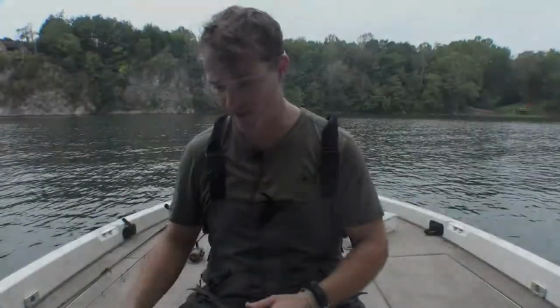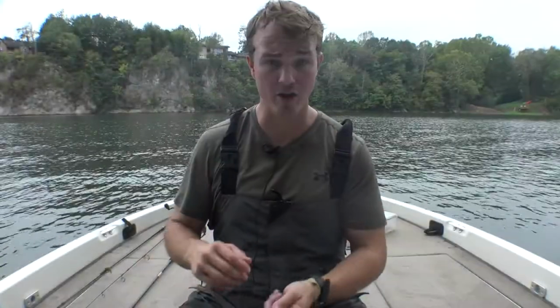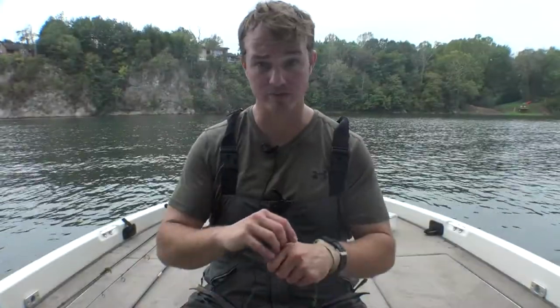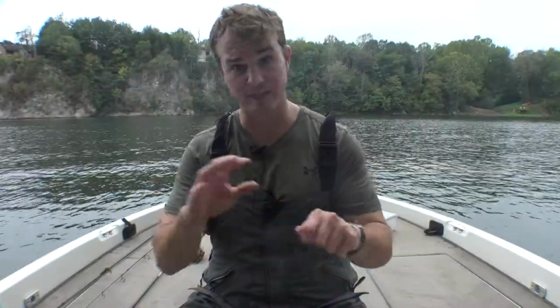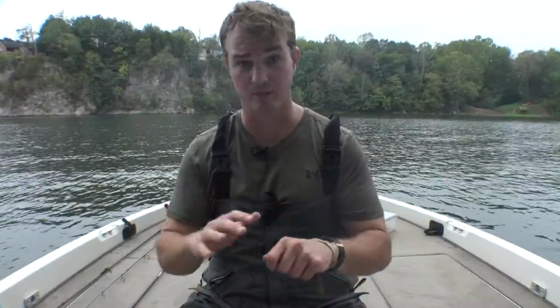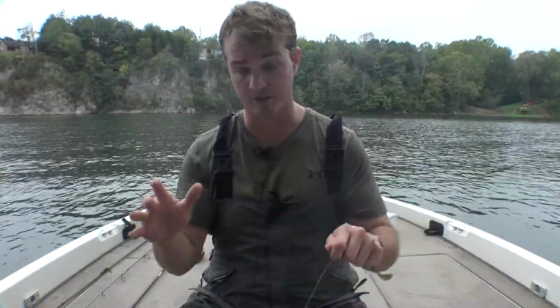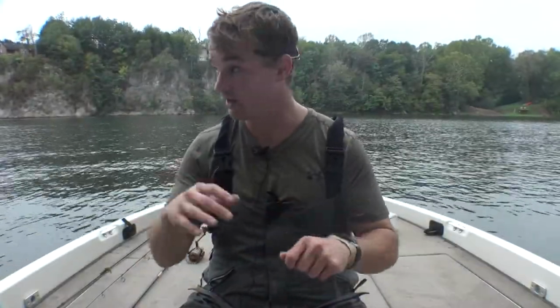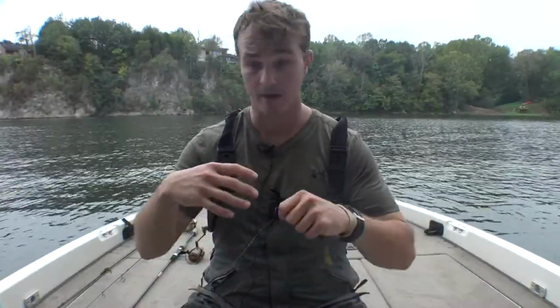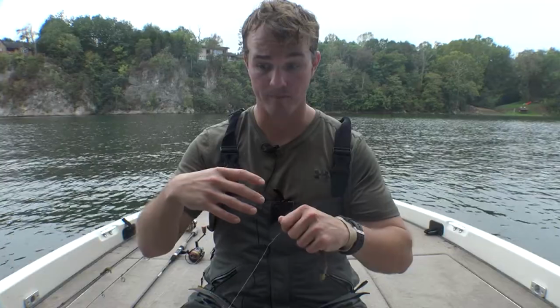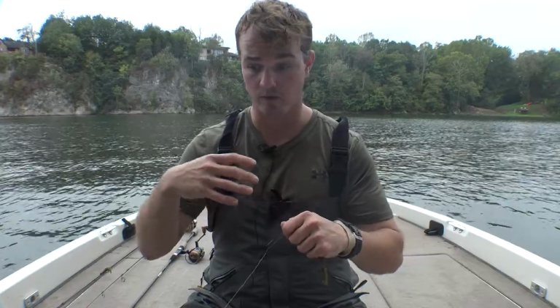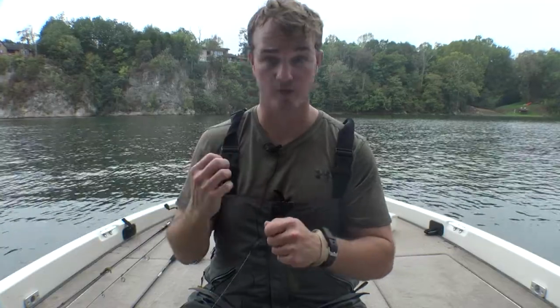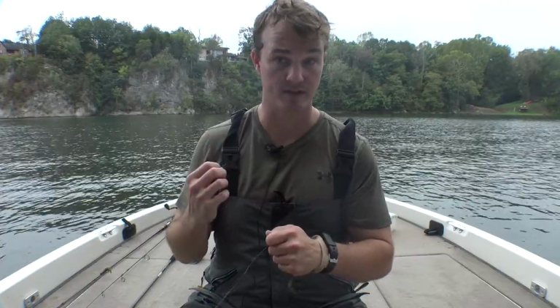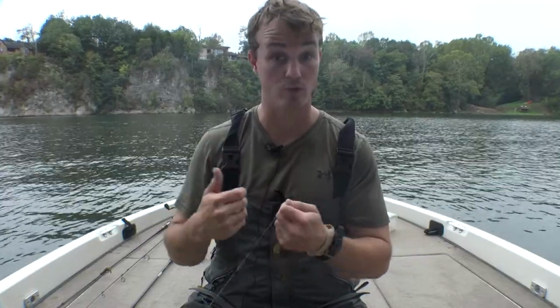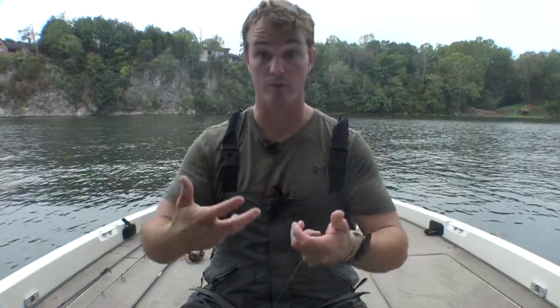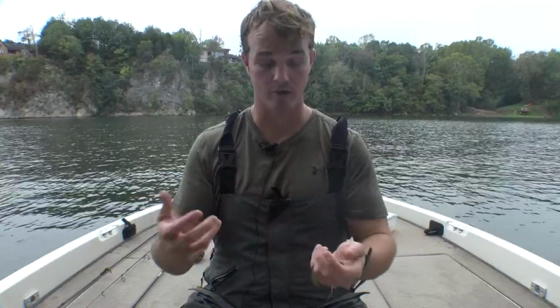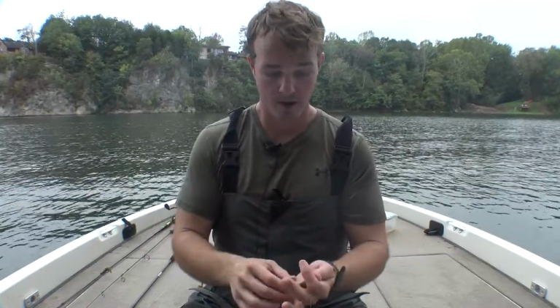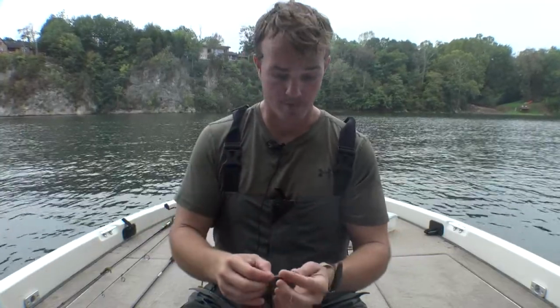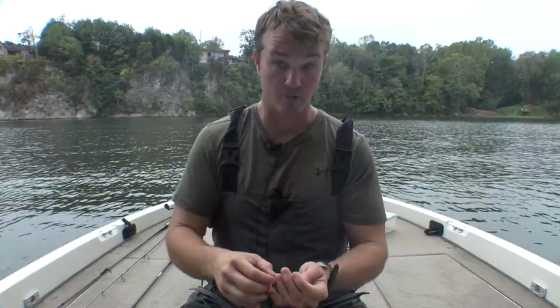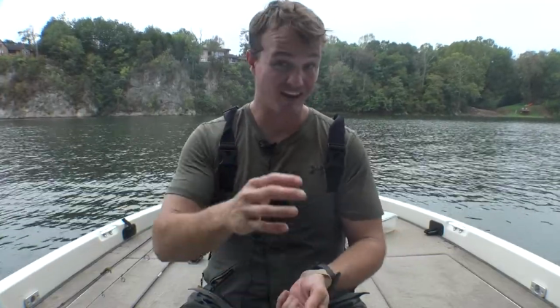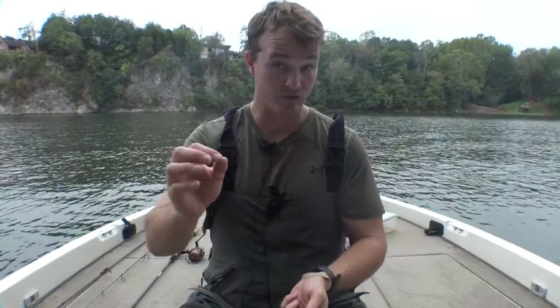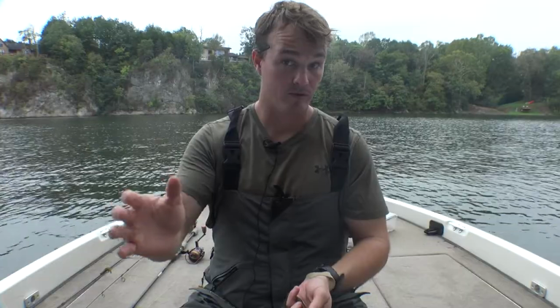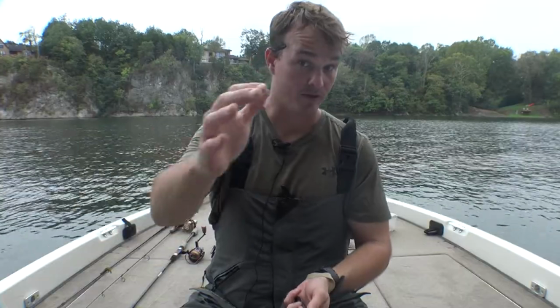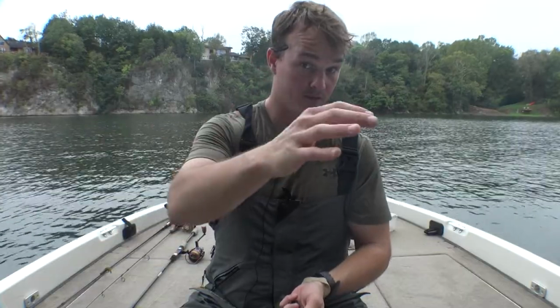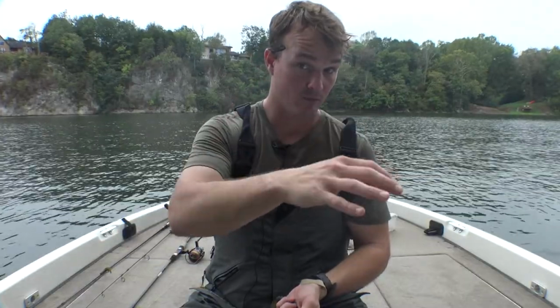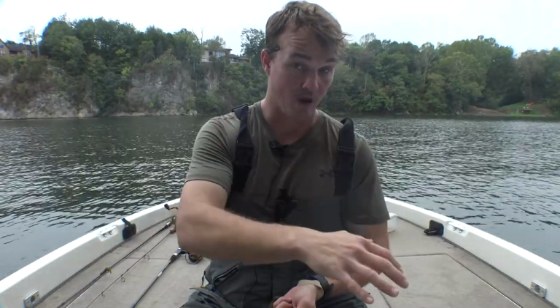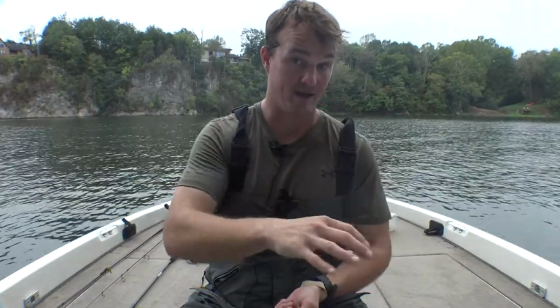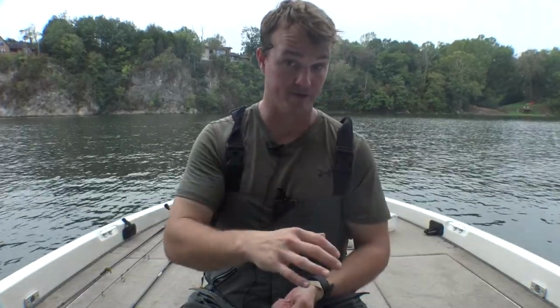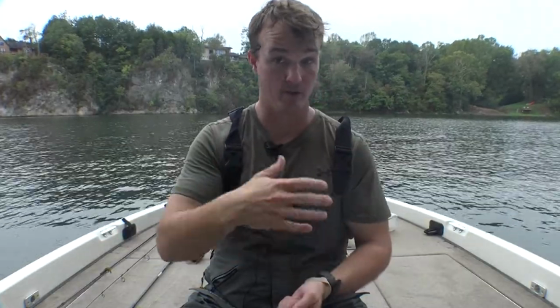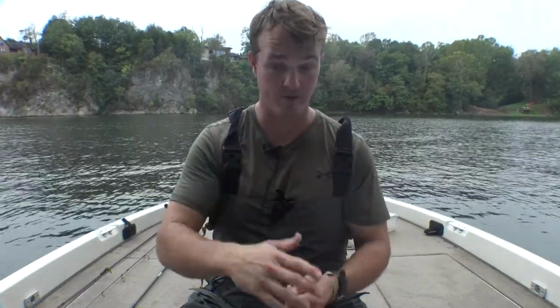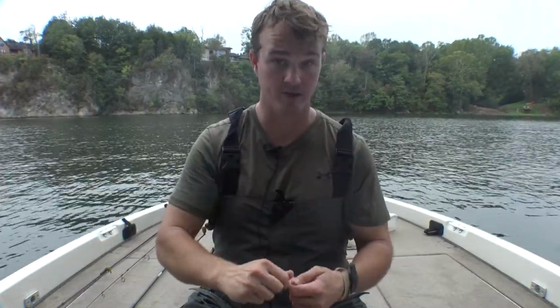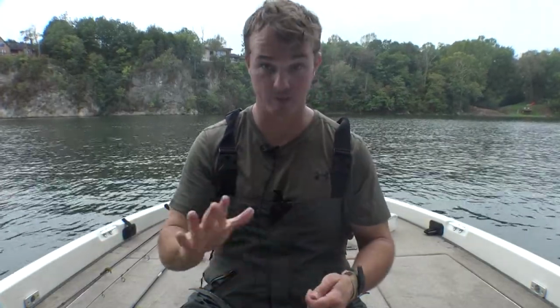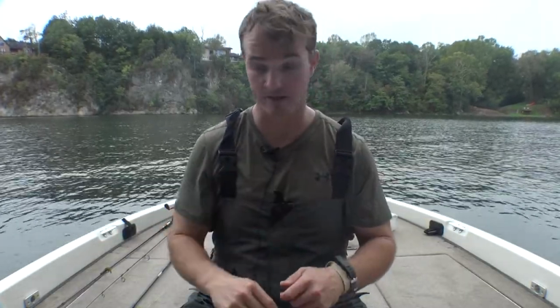Everyone knows the Texas rig — it's one of those first ones that you learn when you're younger. So before I get into the why I fish it and when I fish it, let's break down the gear.